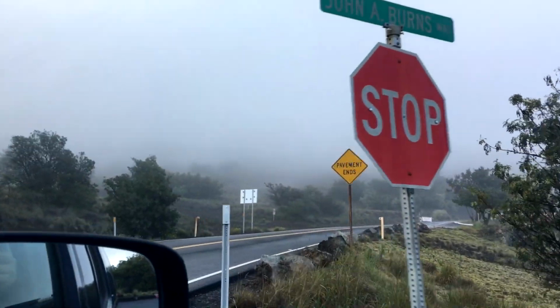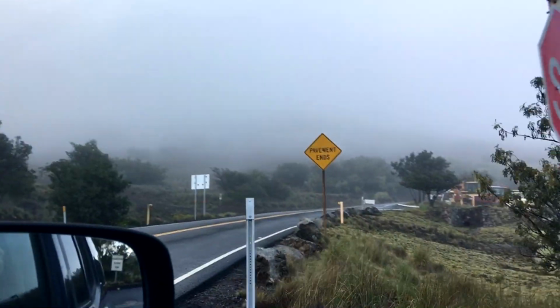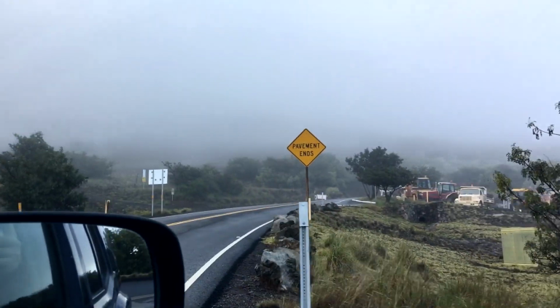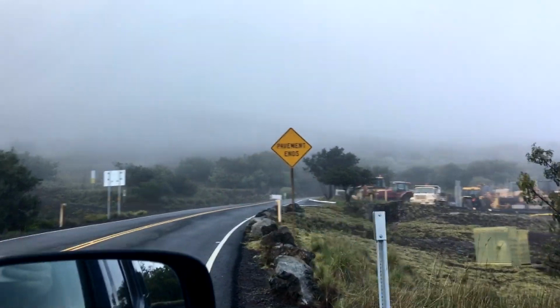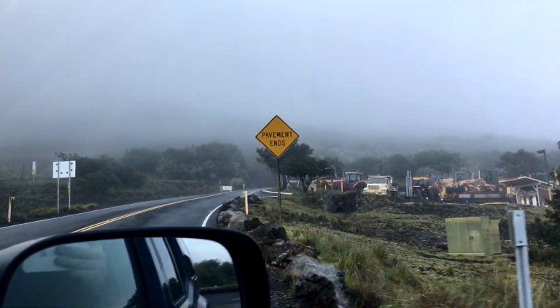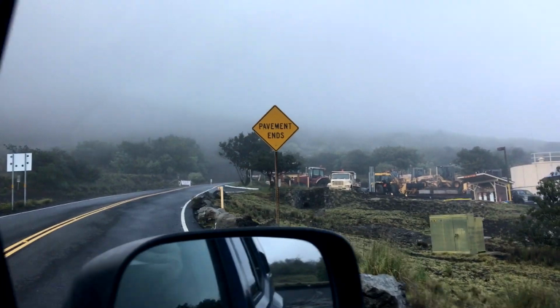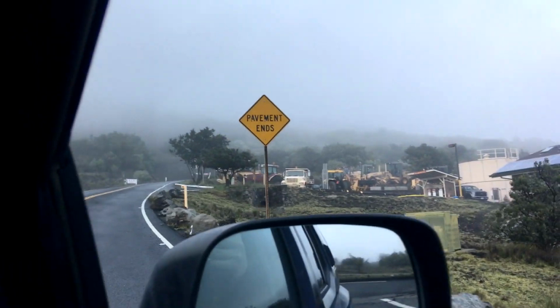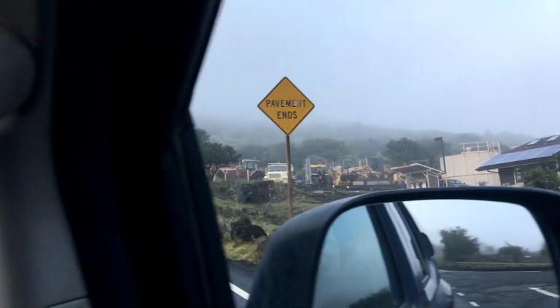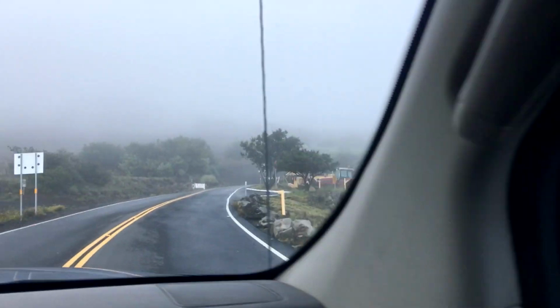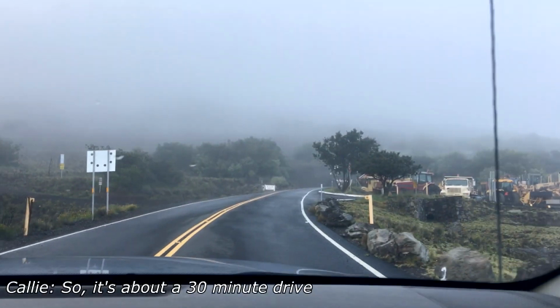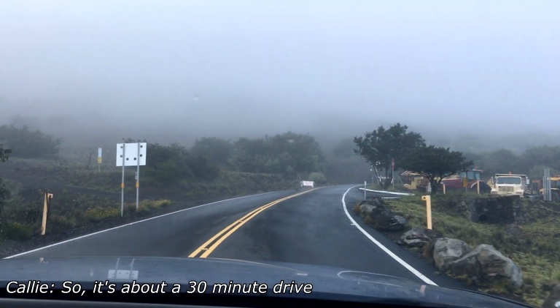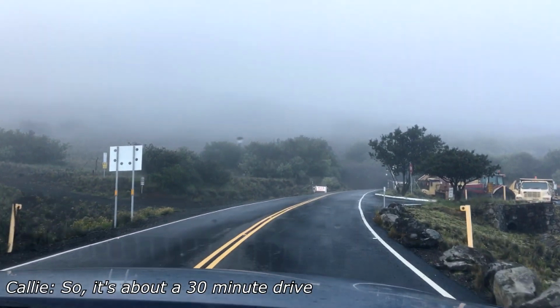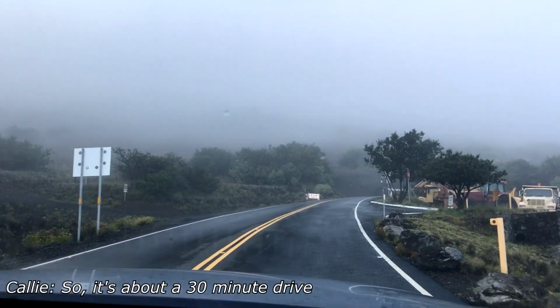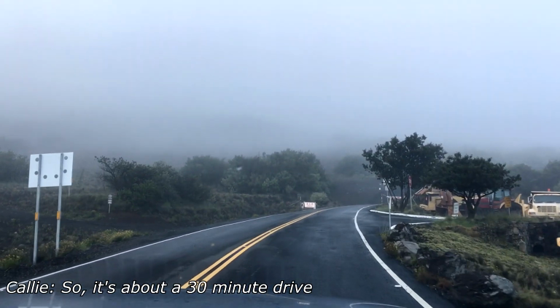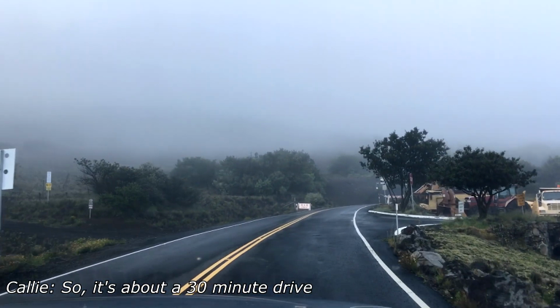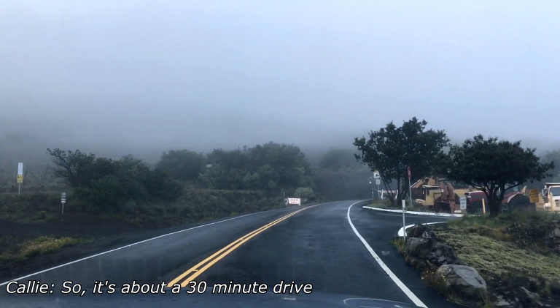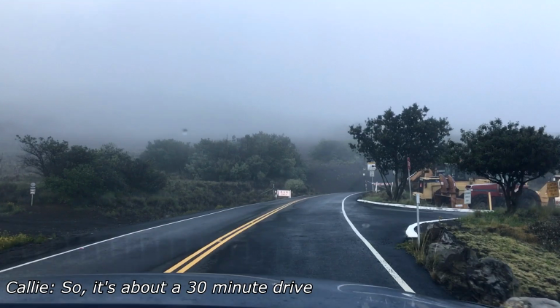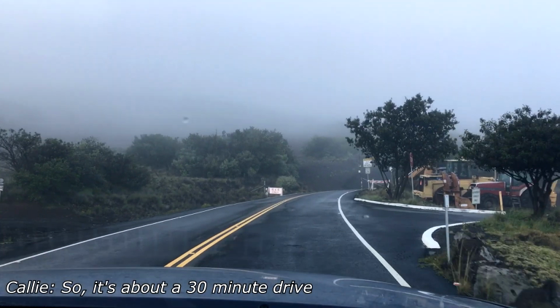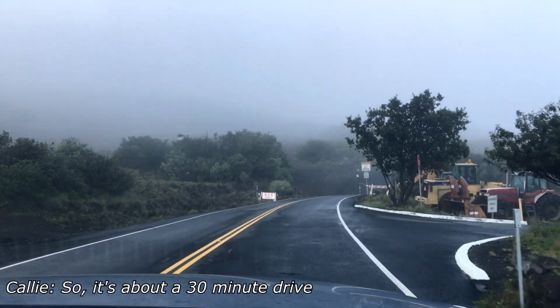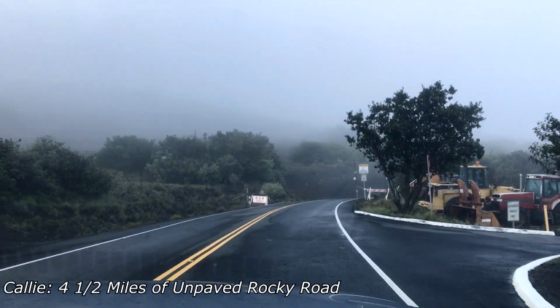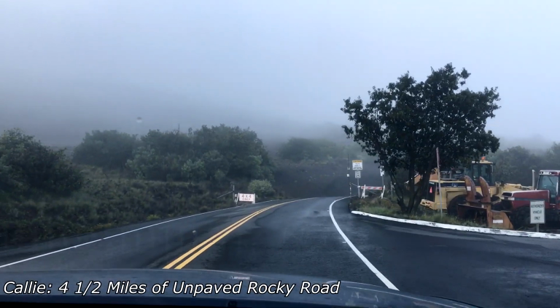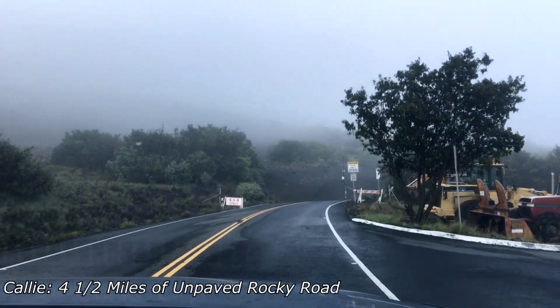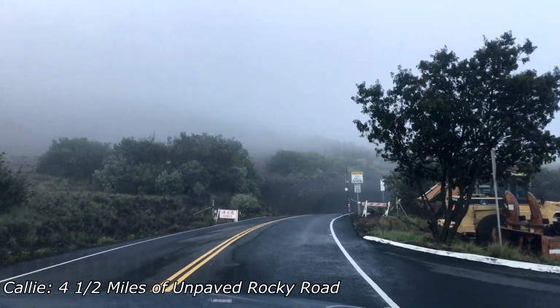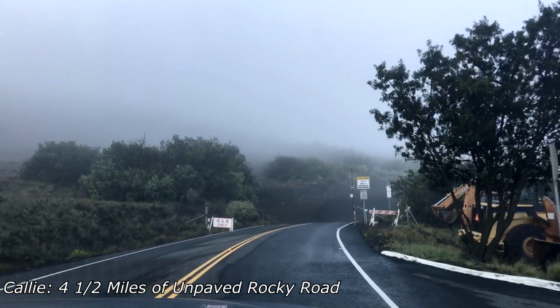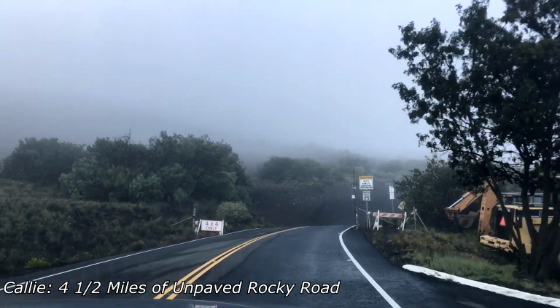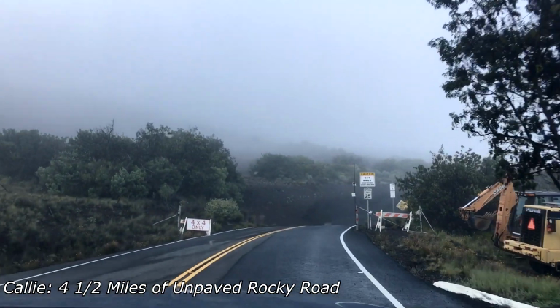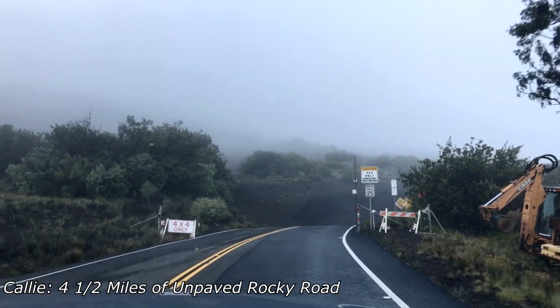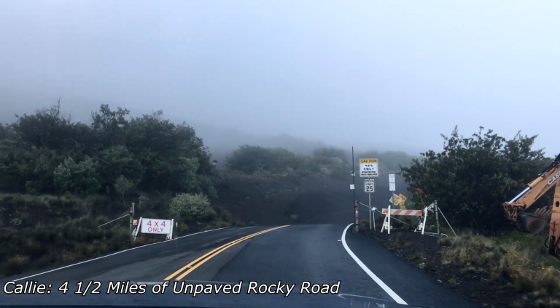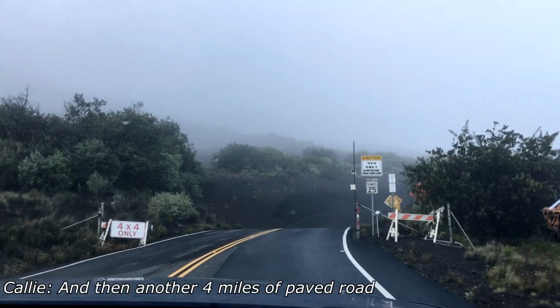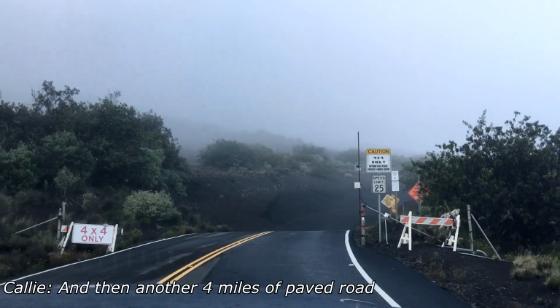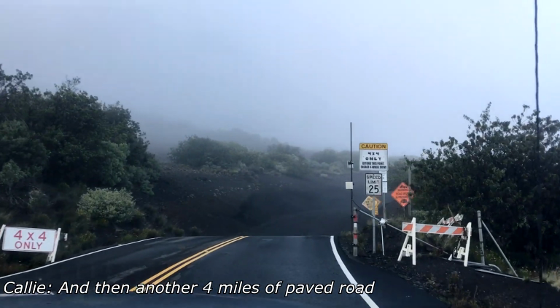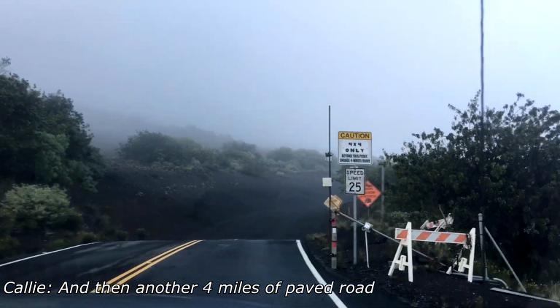Here we go — pavement ends, four-by-four only. It's about a 25-30 minute drive: four and a half miles of unpaved rock road and then another four miles of paved road.